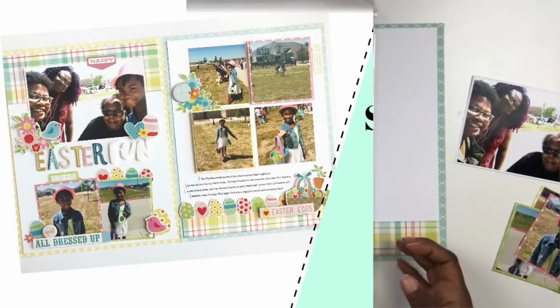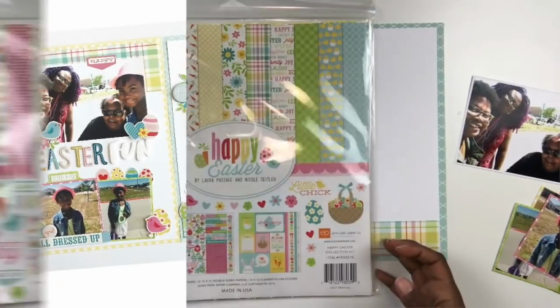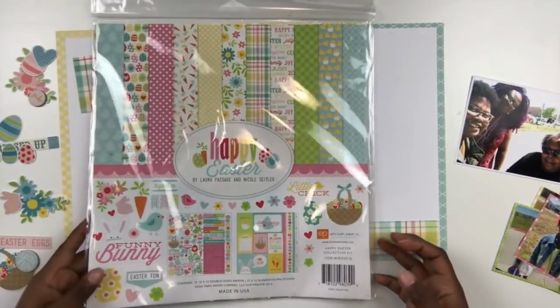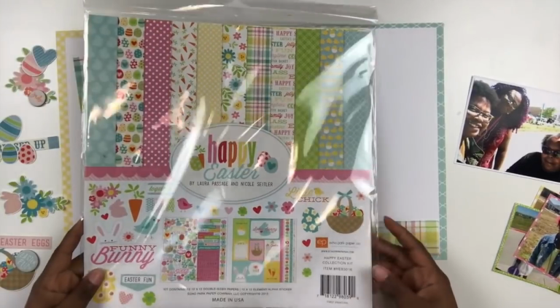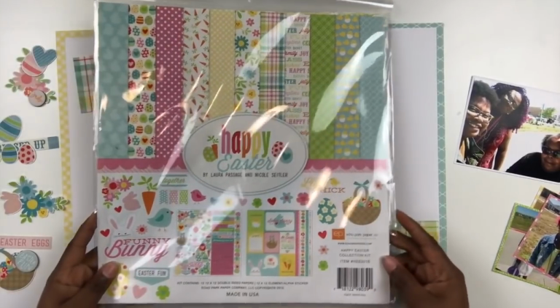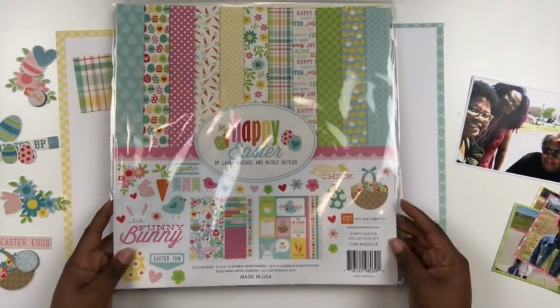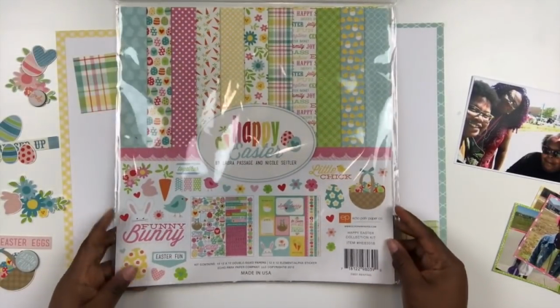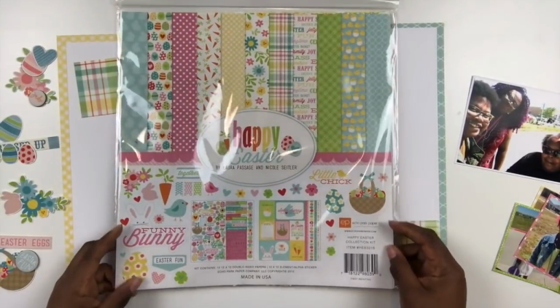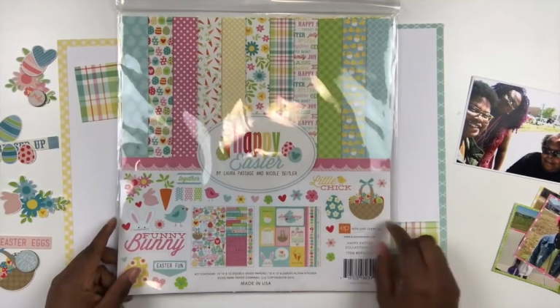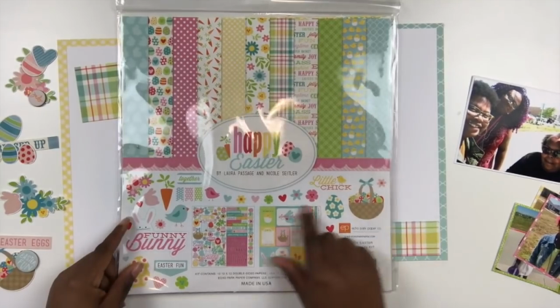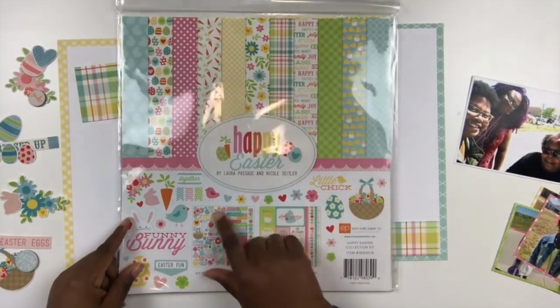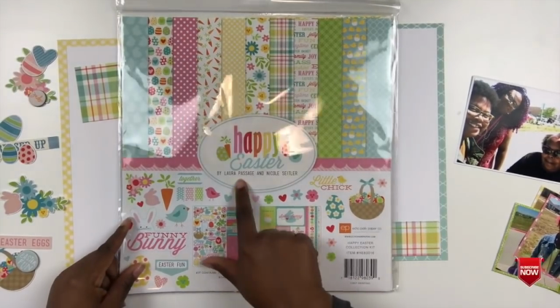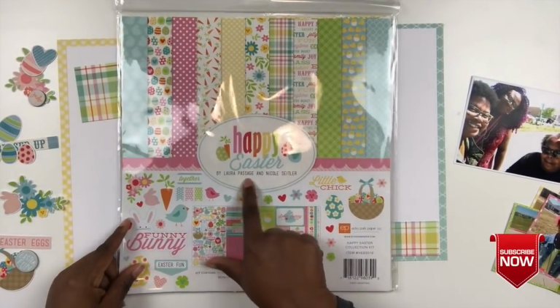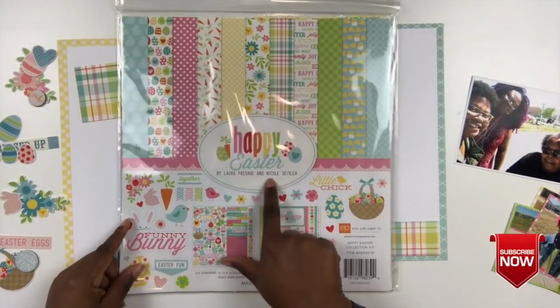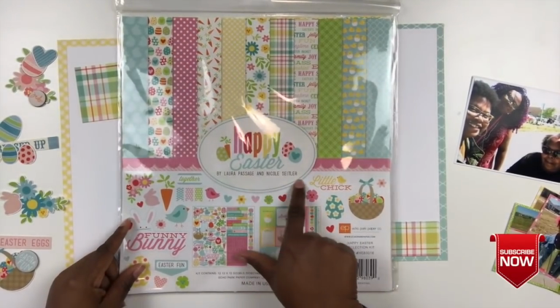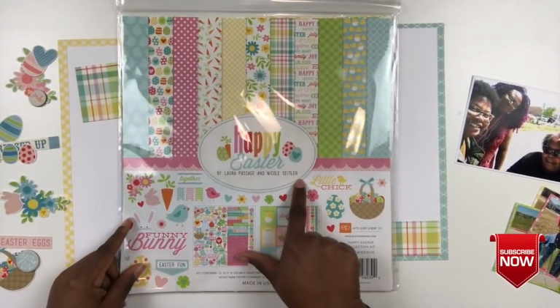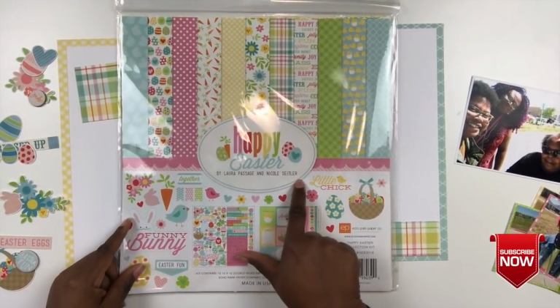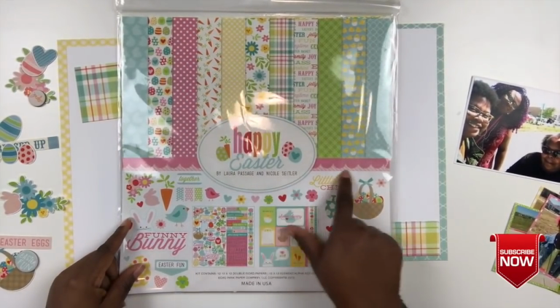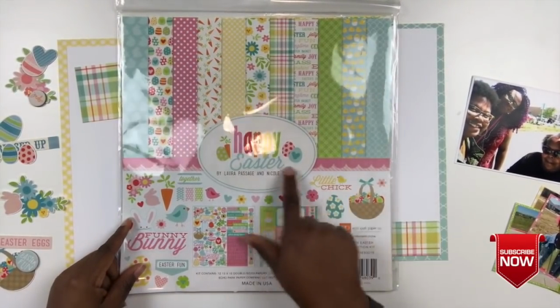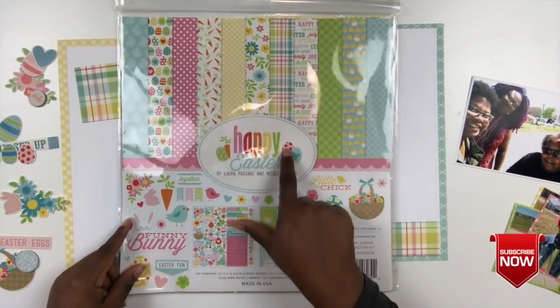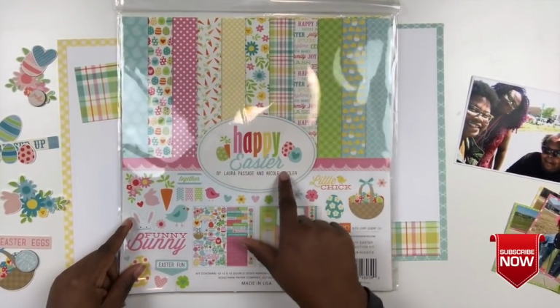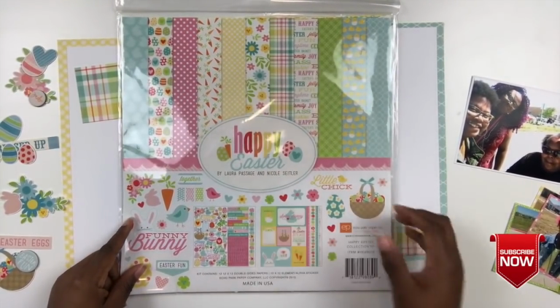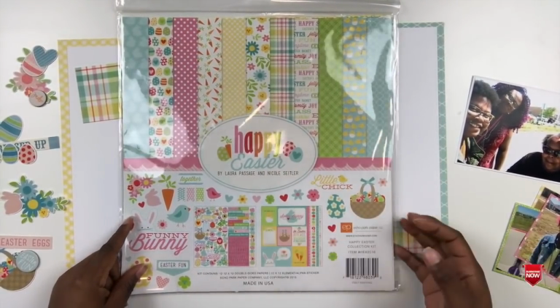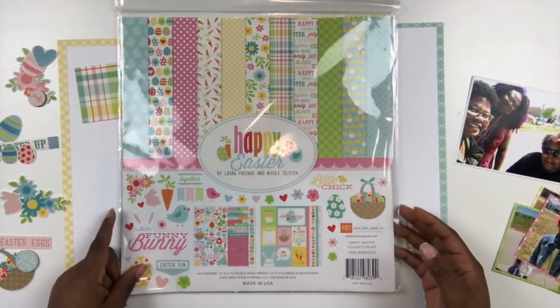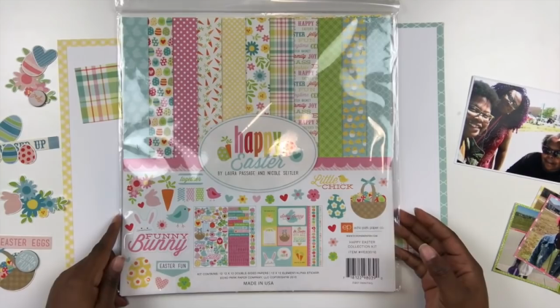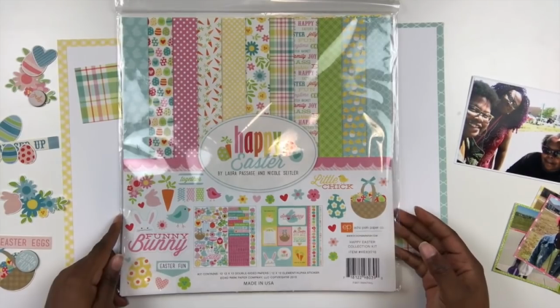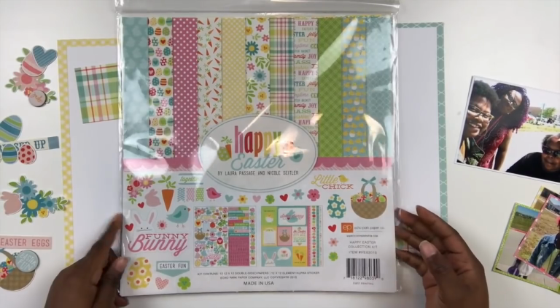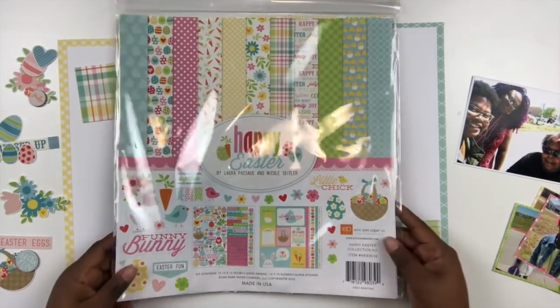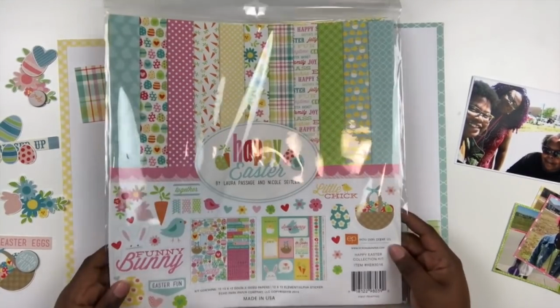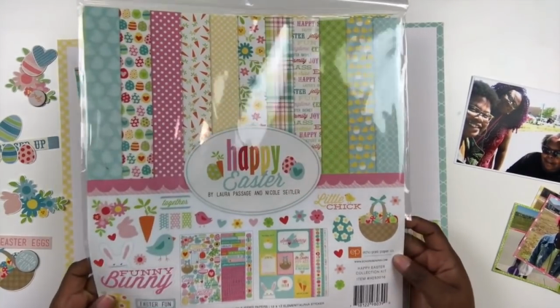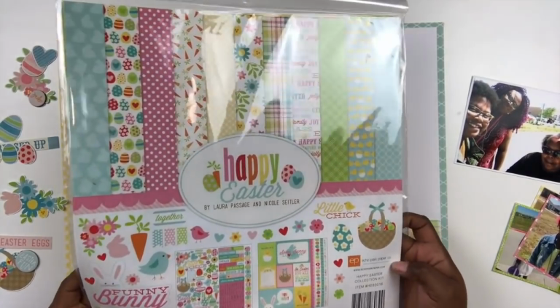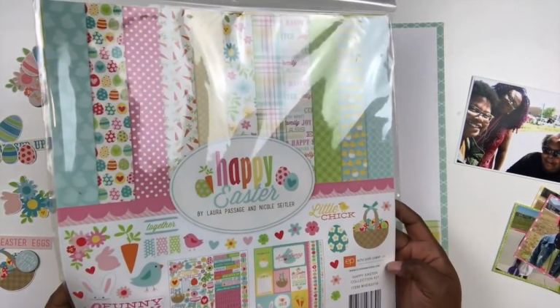Hey Scrap Bosses! Welcome back to another Victoria Marie Process video. If you're new to this channel, make sure you hit that subscribe button and click the bell indicator so you'll know each and every time I post a new video to this channel.